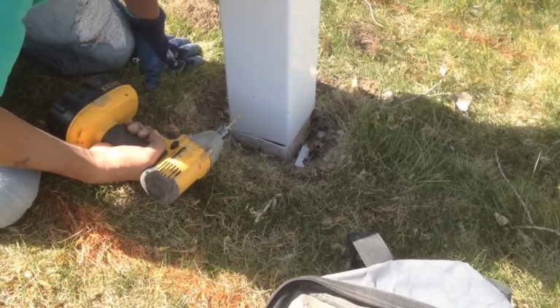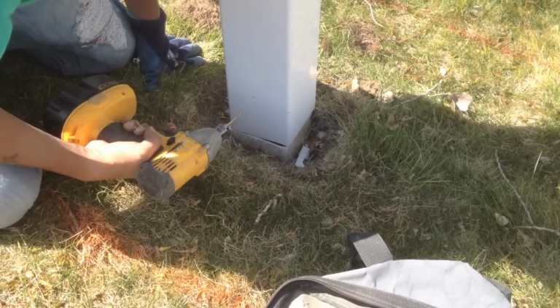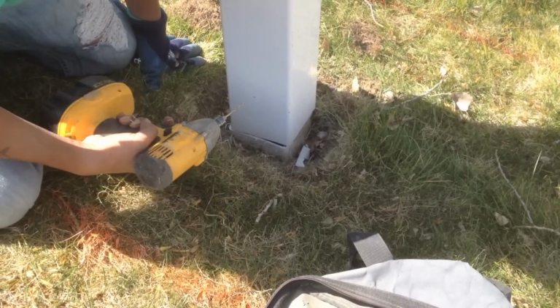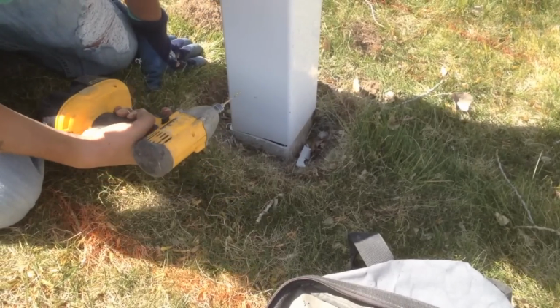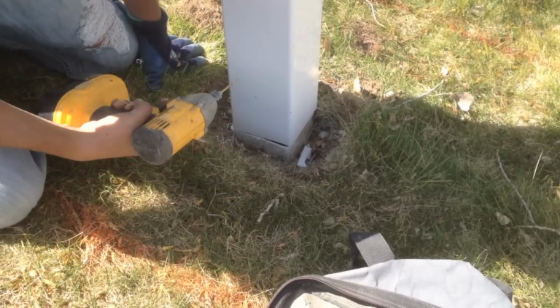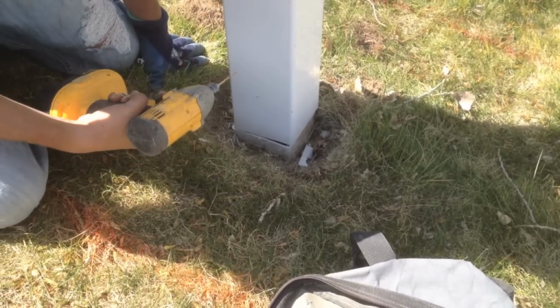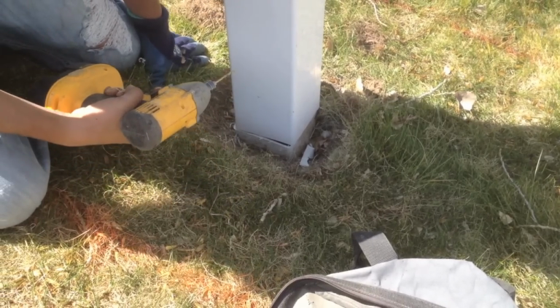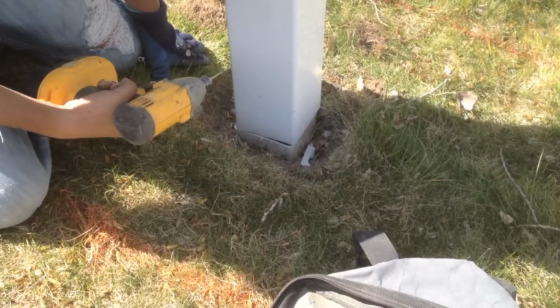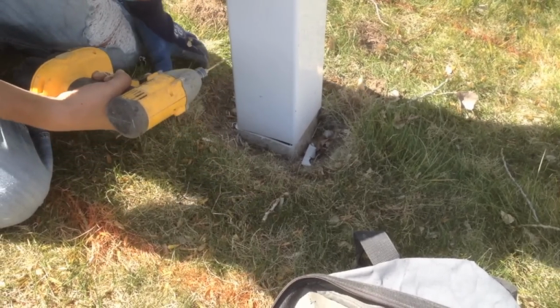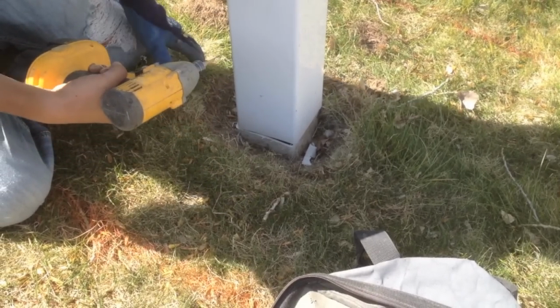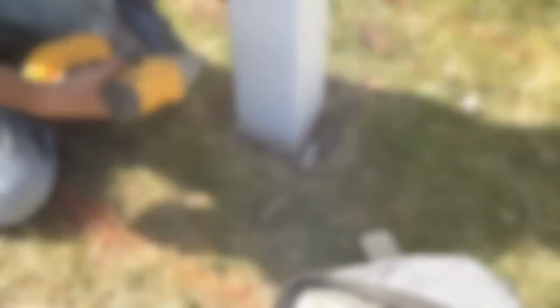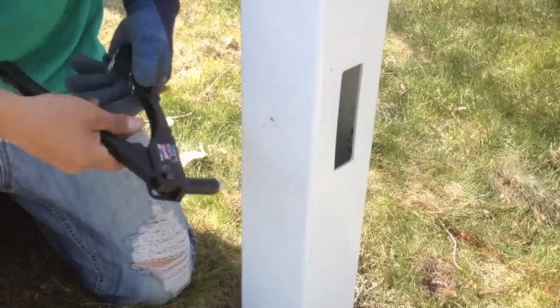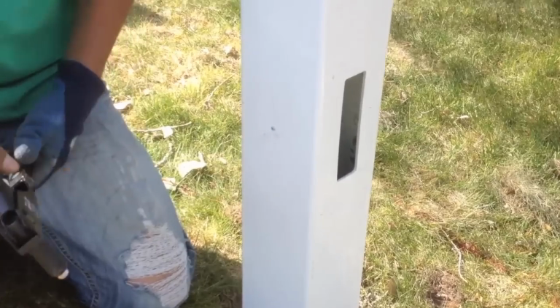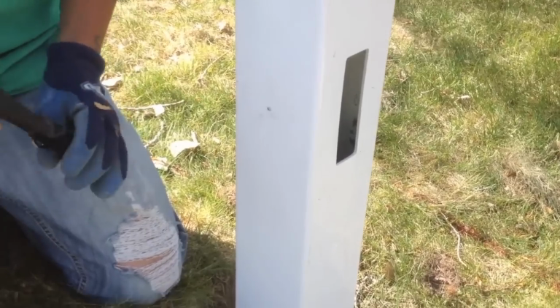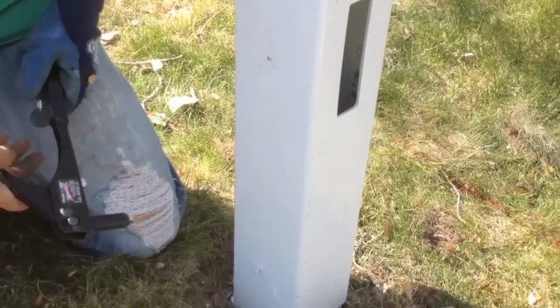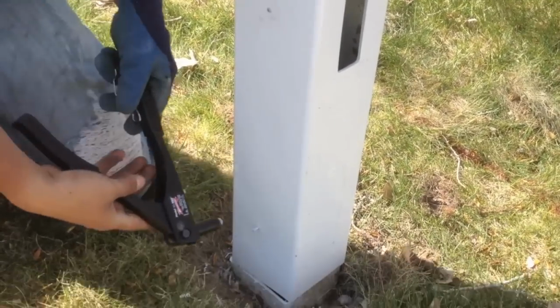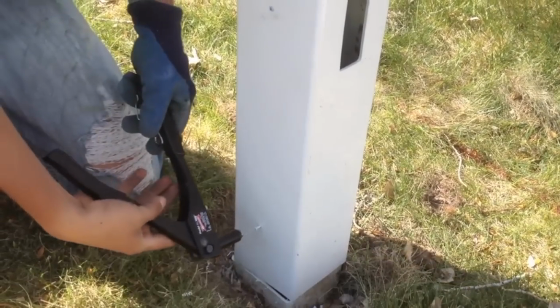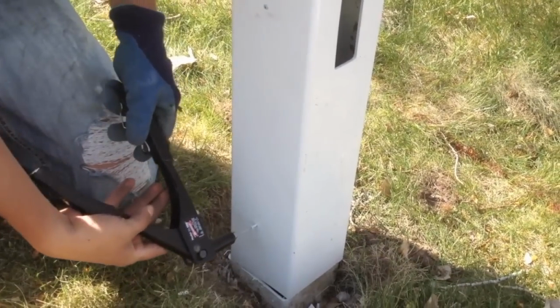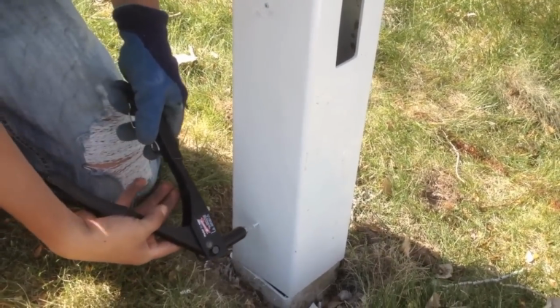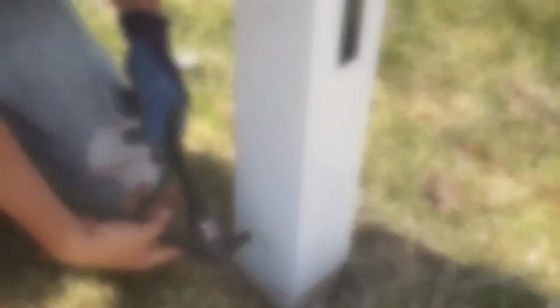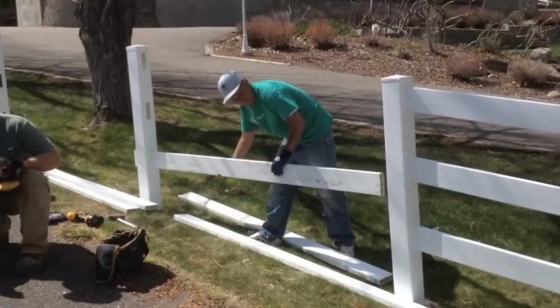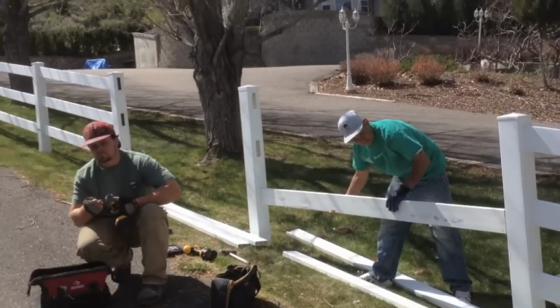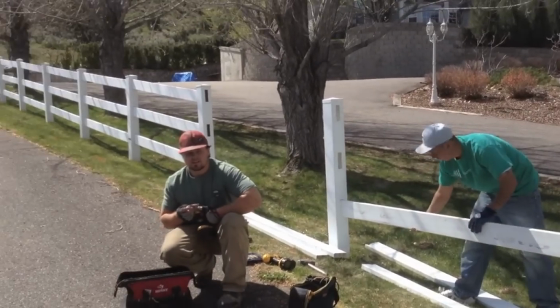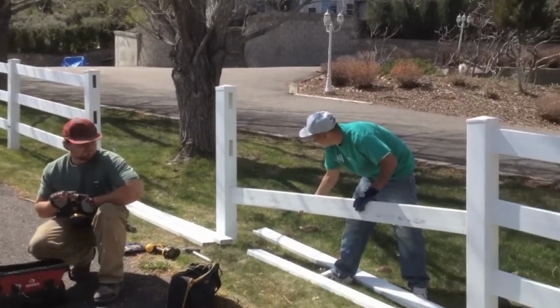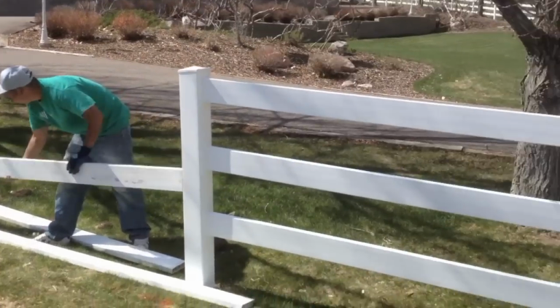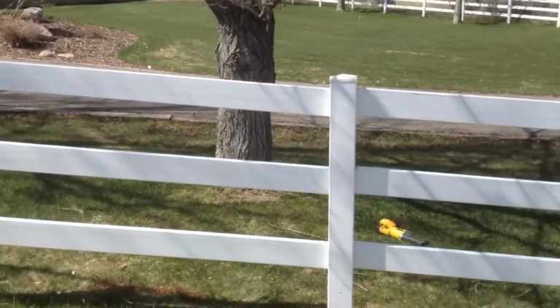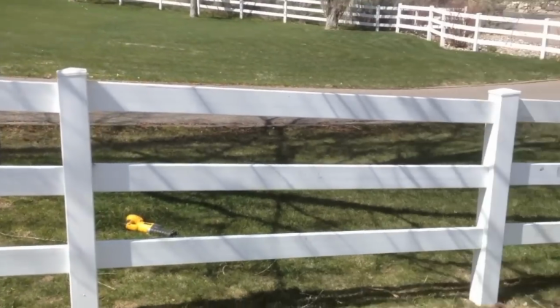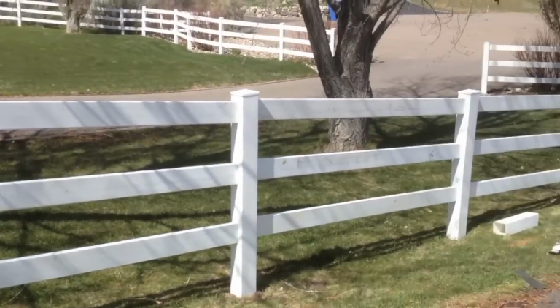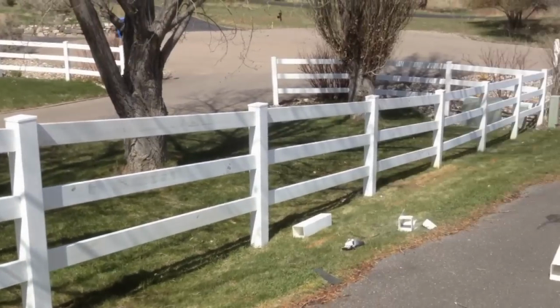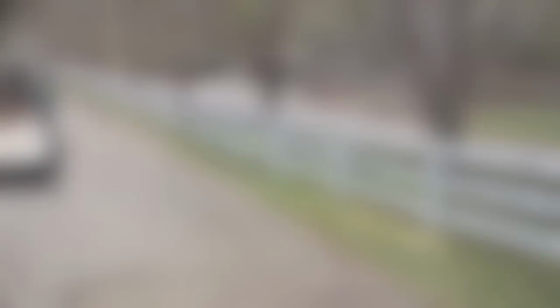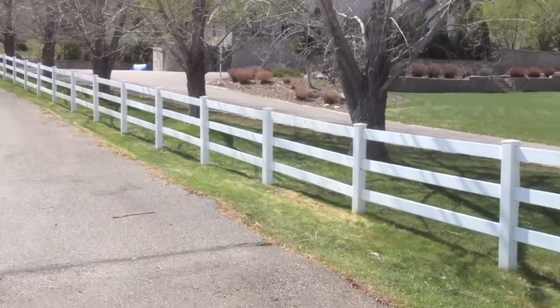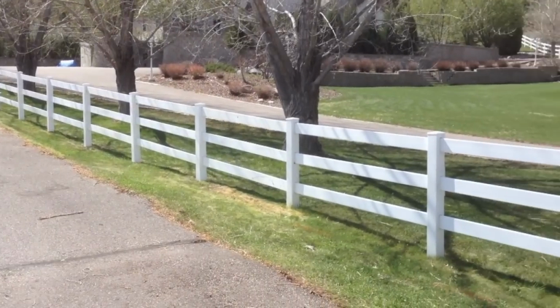Back to work. Let's drill holes and rivet the post to the steel. Now just attach your rails, put your caps on, and the project will be complete.